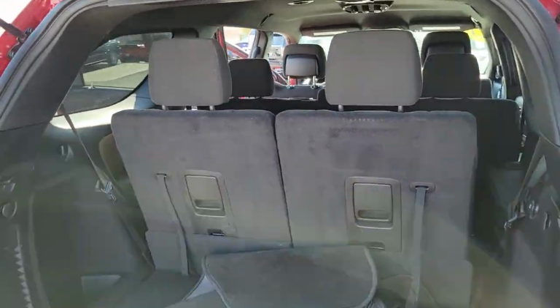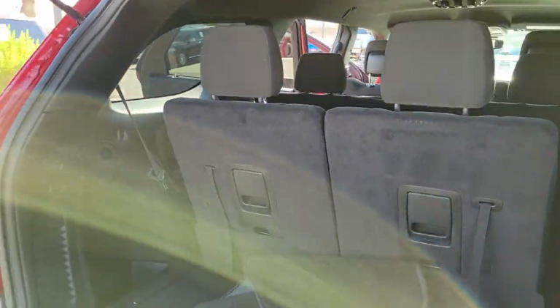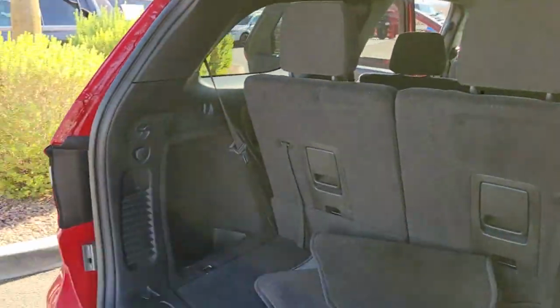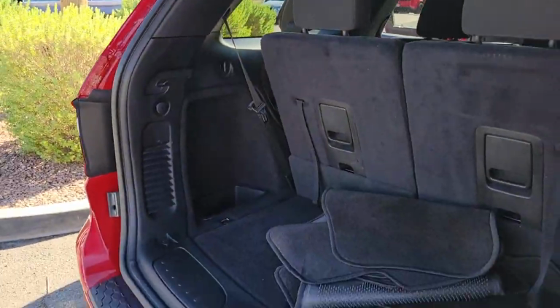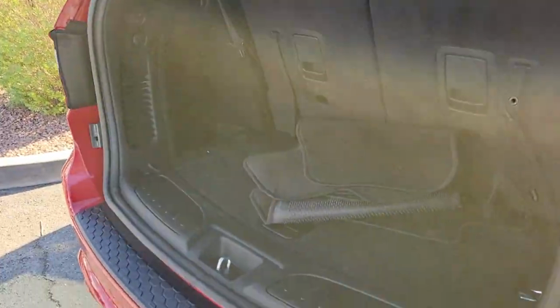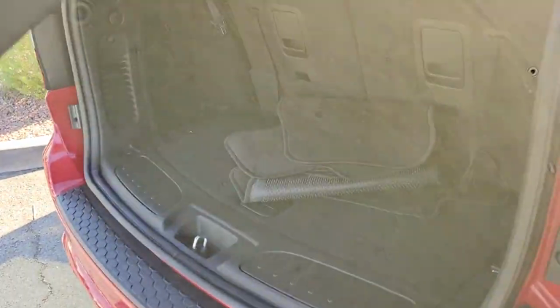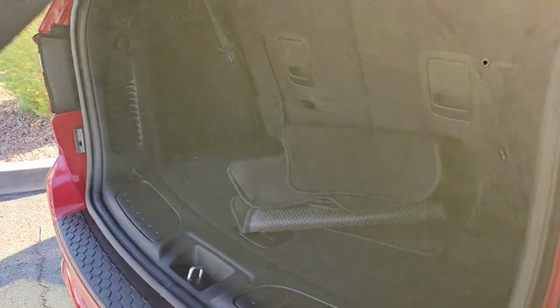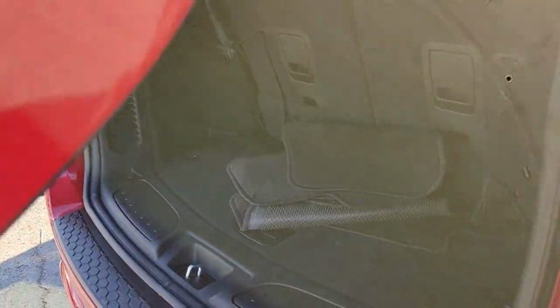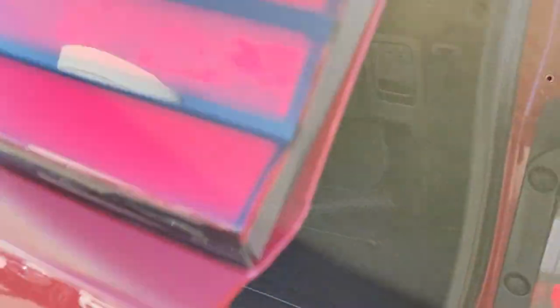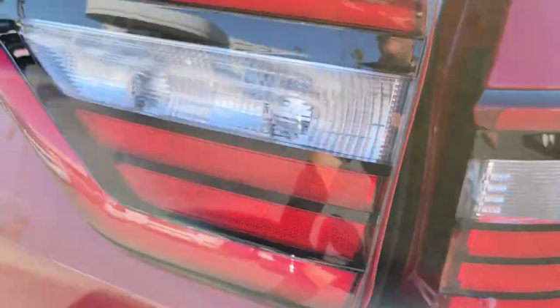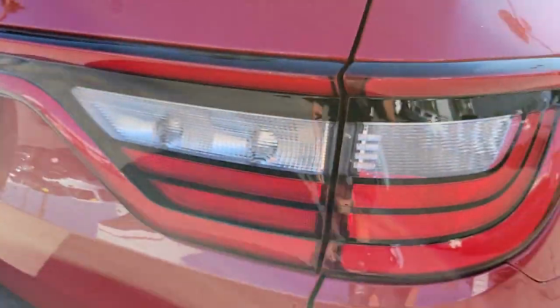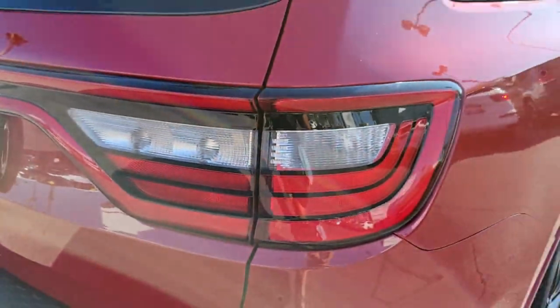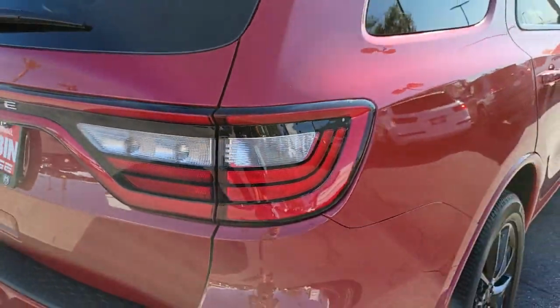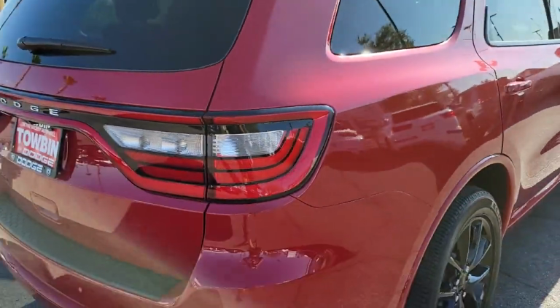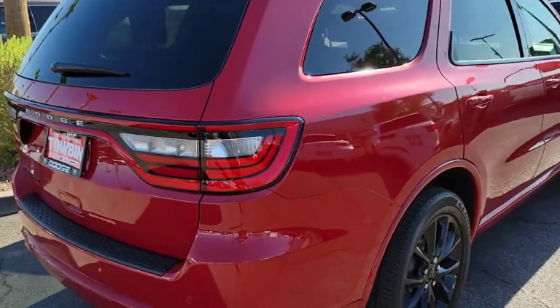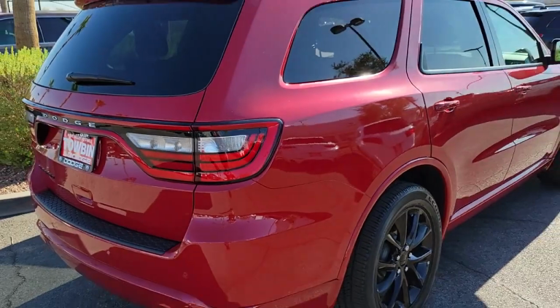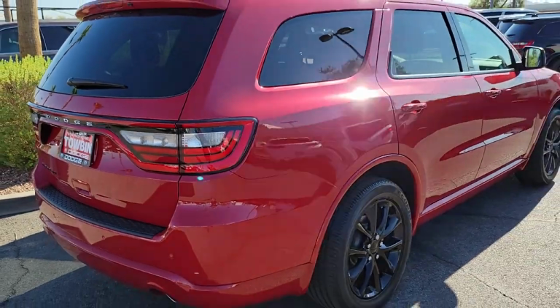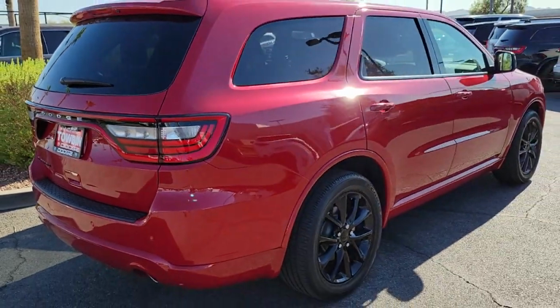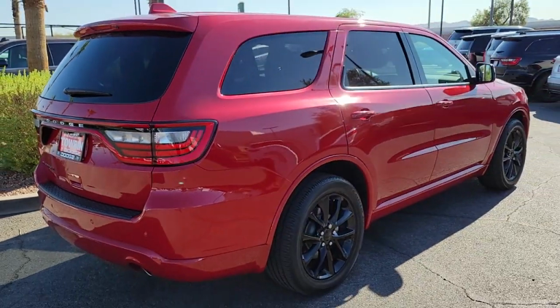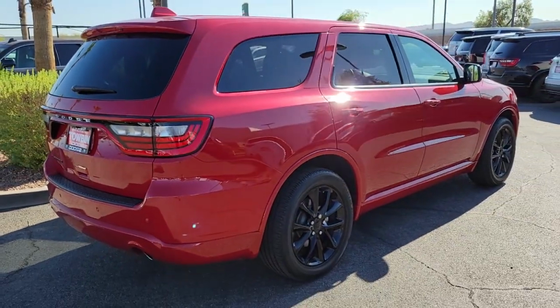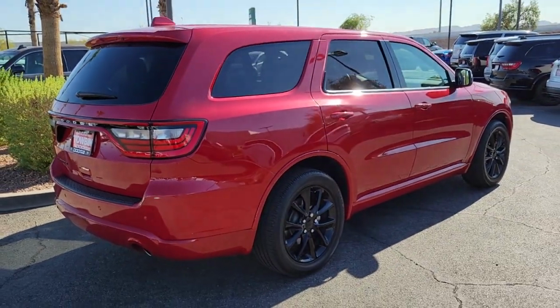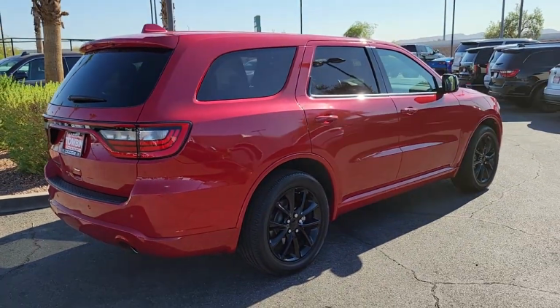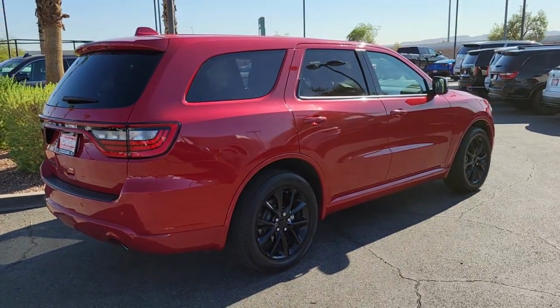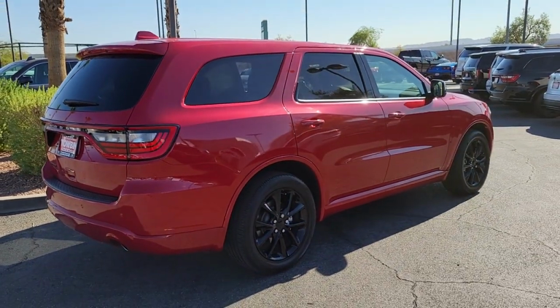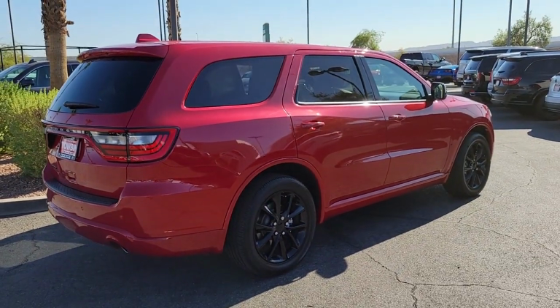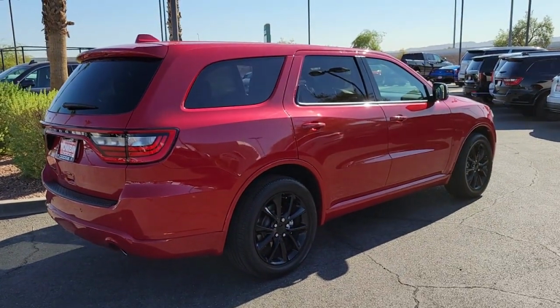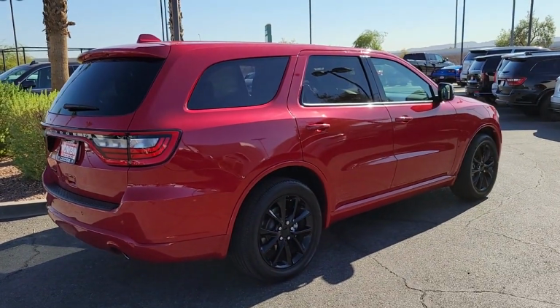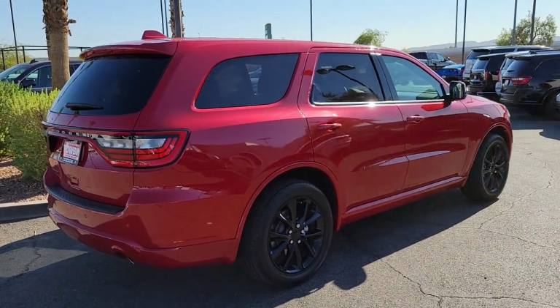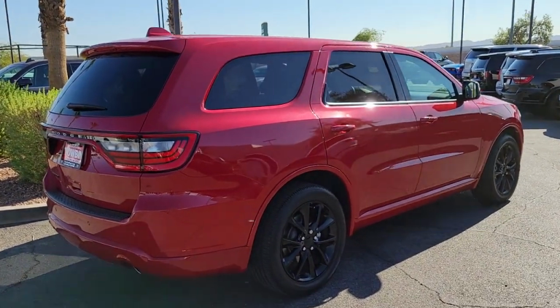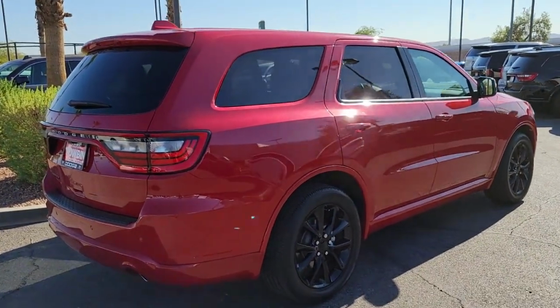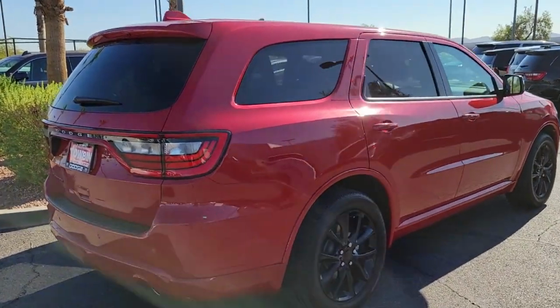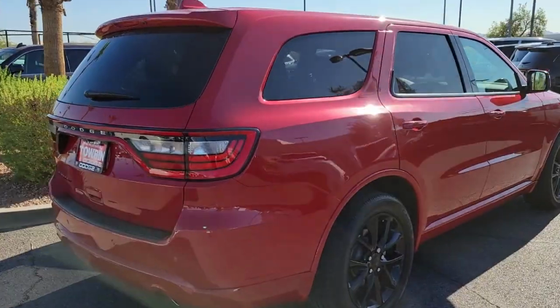The following are some of this vehicle's highlighted options: leather steering wheel, smart device integration. Seriously powerful, stylishly comfortable — the Durango awaits.